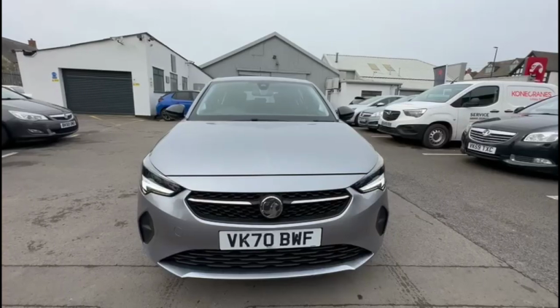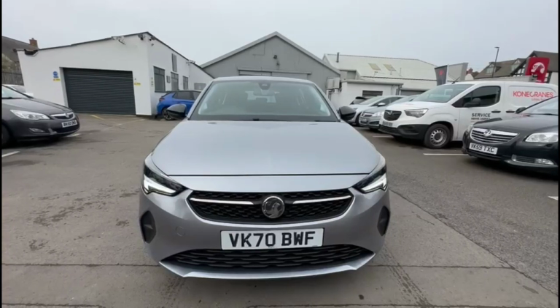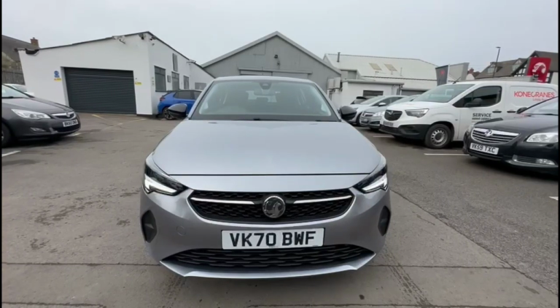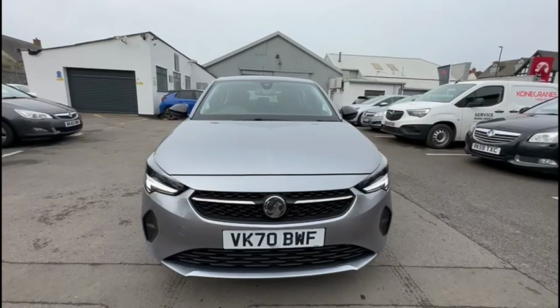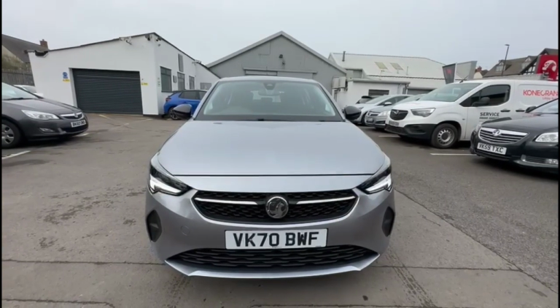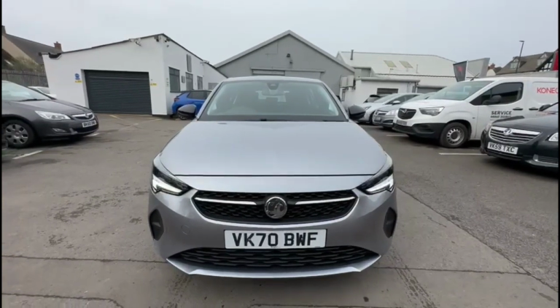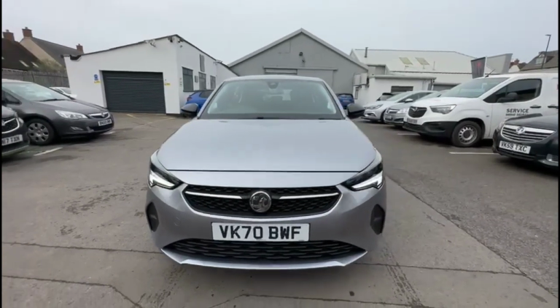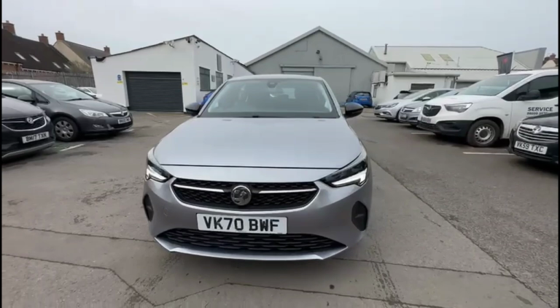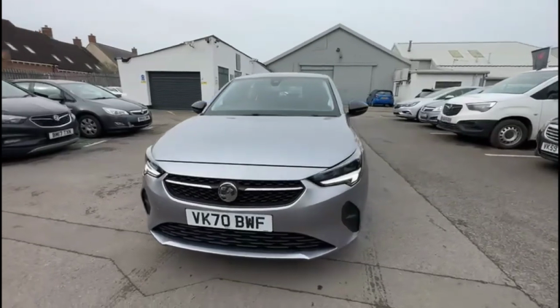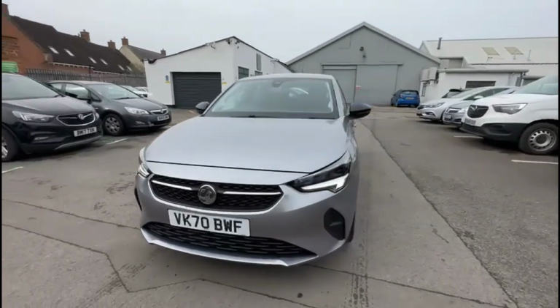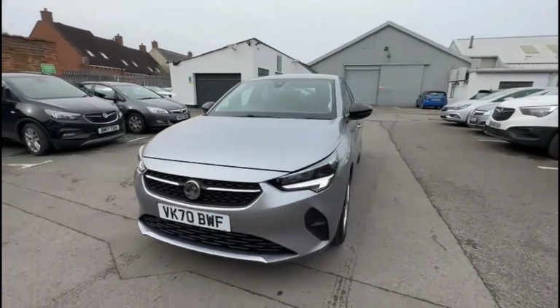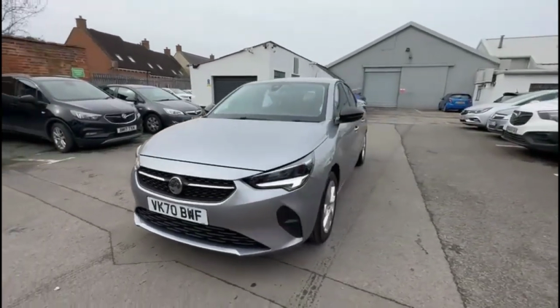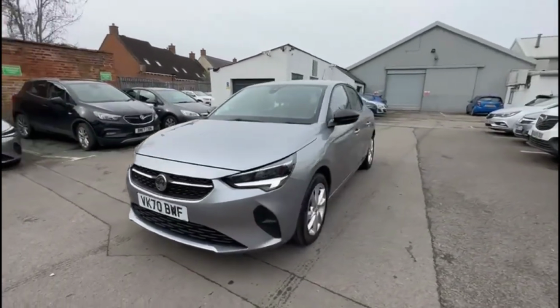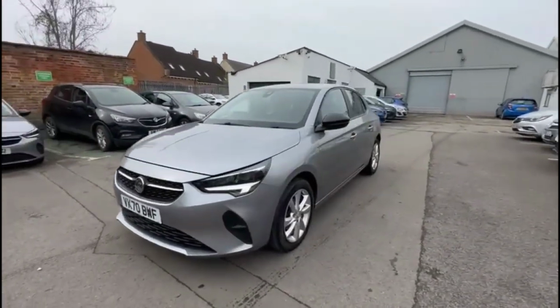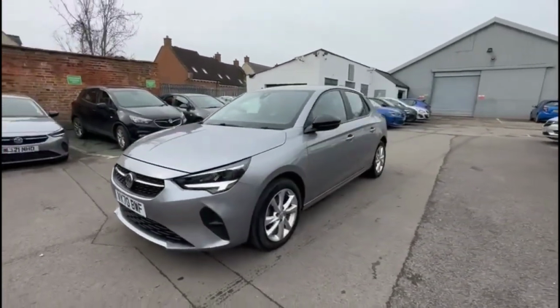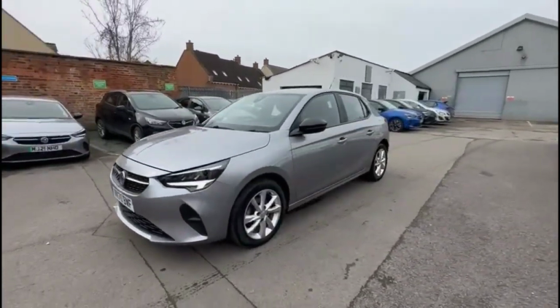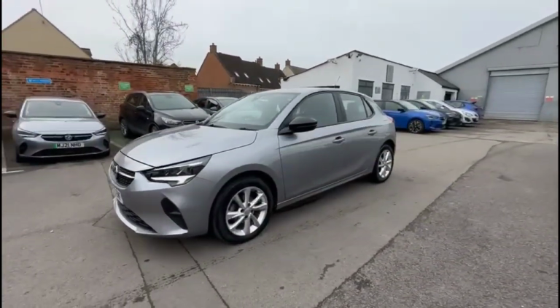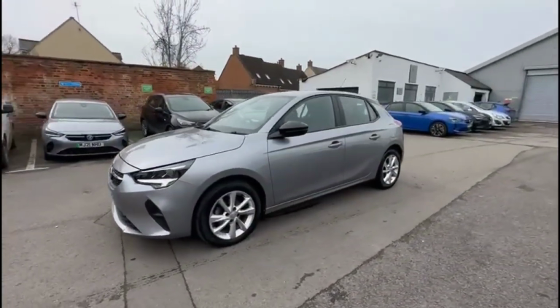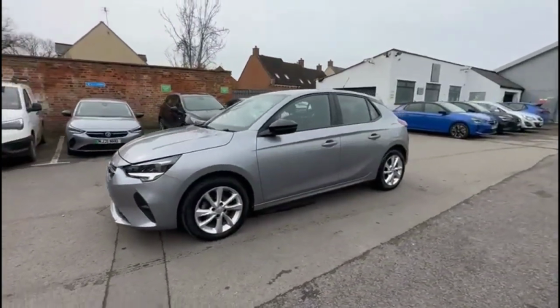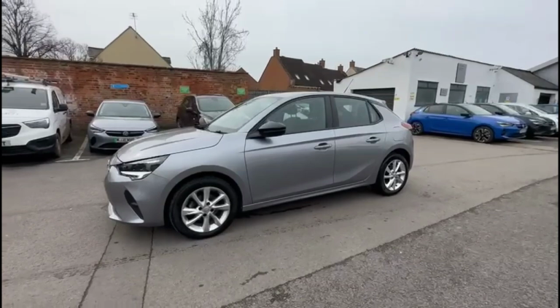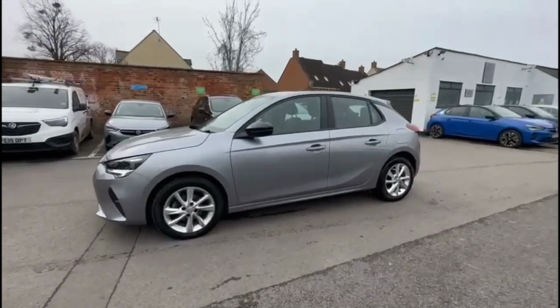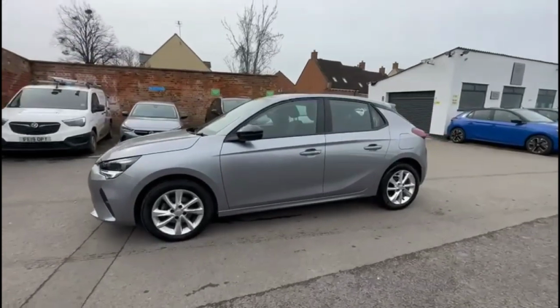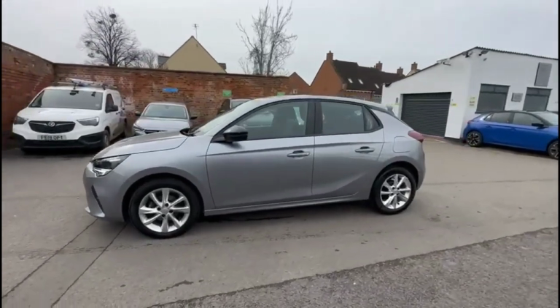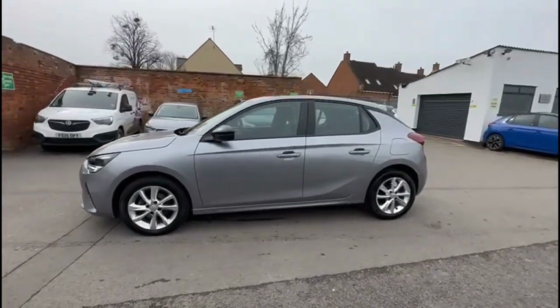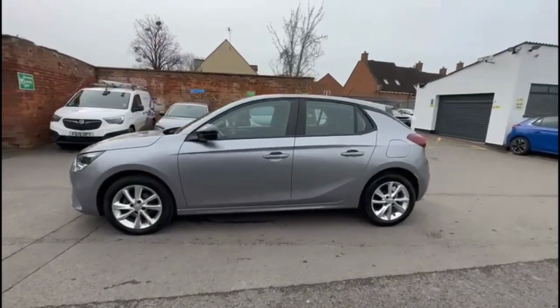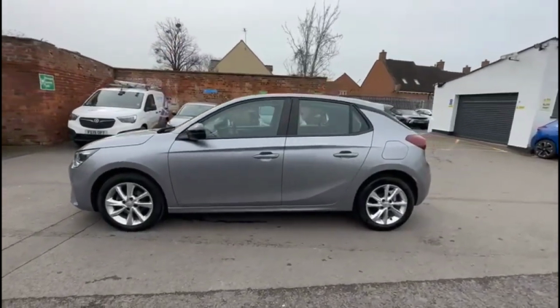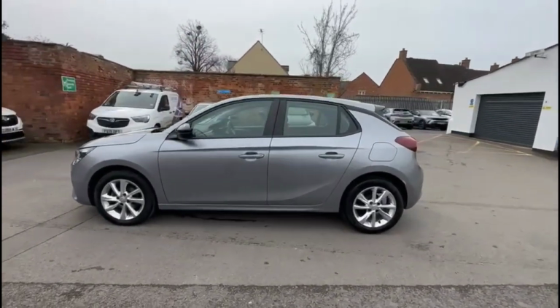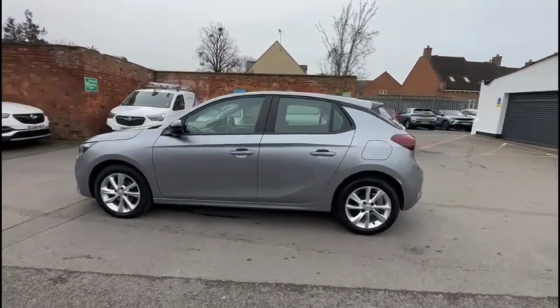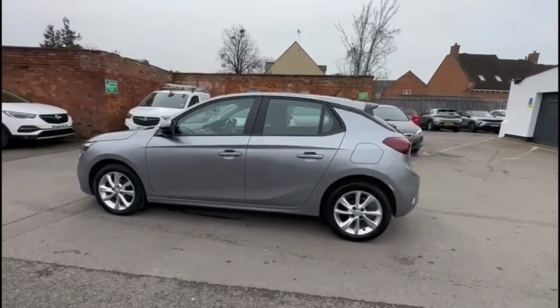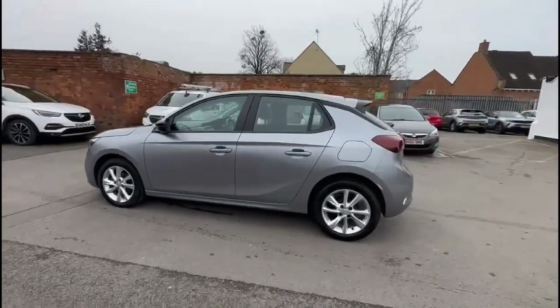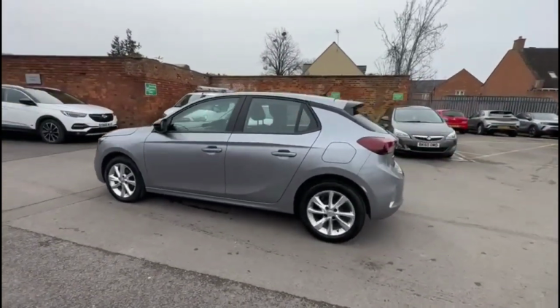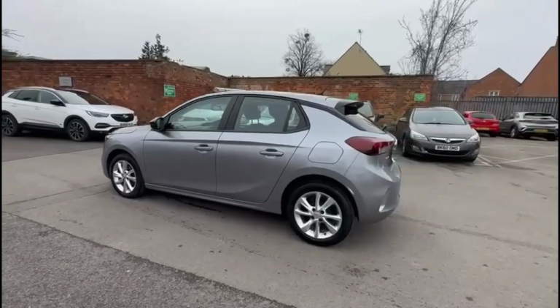Hello and welcome to Bayless Vauxhall. Today we're viewing a Vauxhall Corsa 1.2 SE Premium. This vehicle has covered 9,254 miles and is finished in grey. It also comes with a Bayless warranty with the option to extend it to up to 36 months.